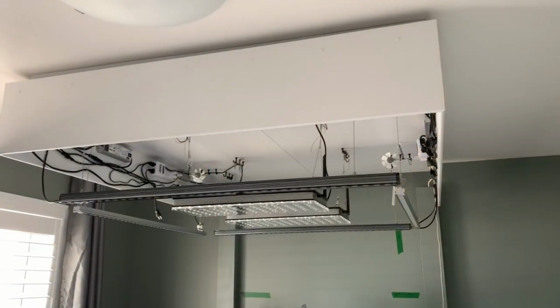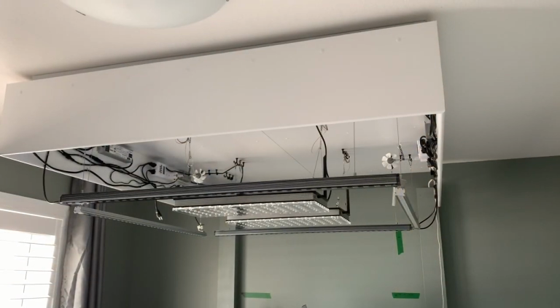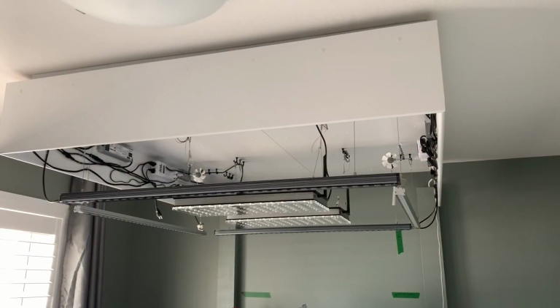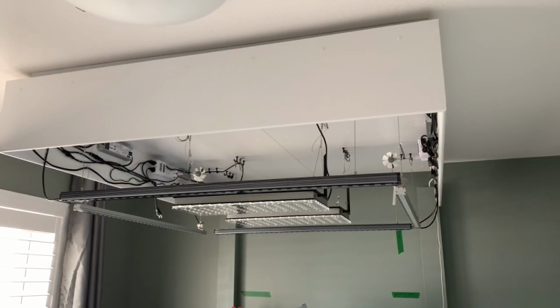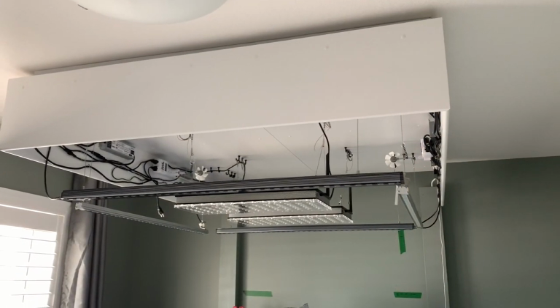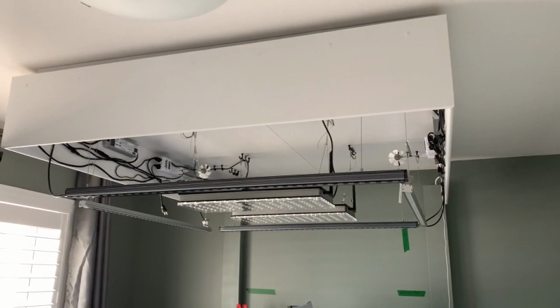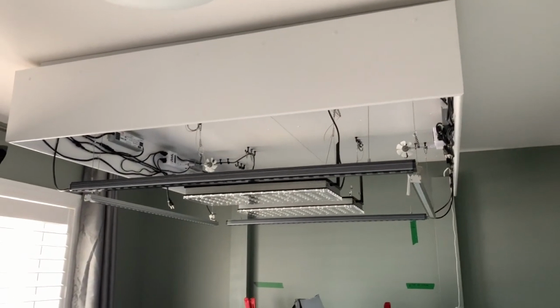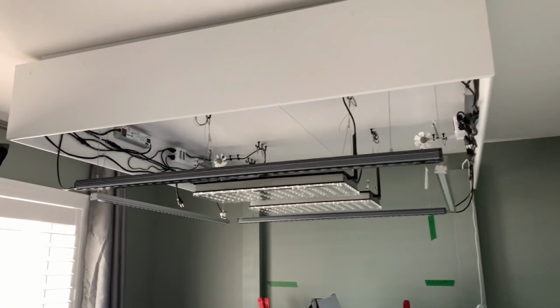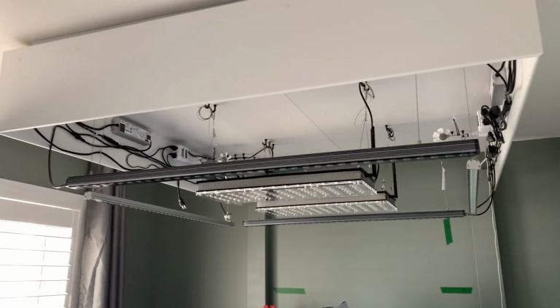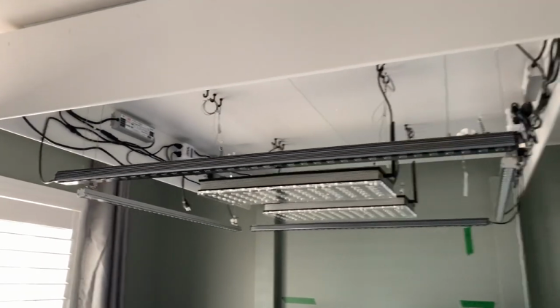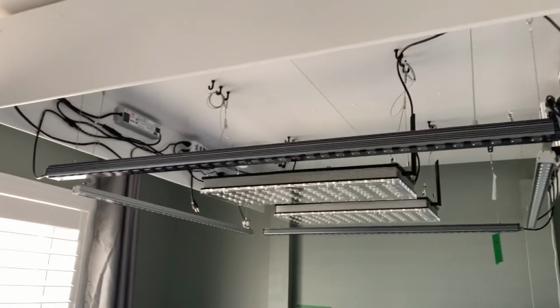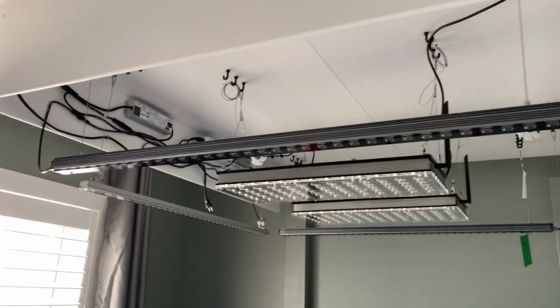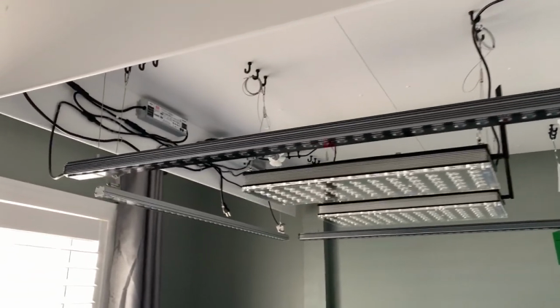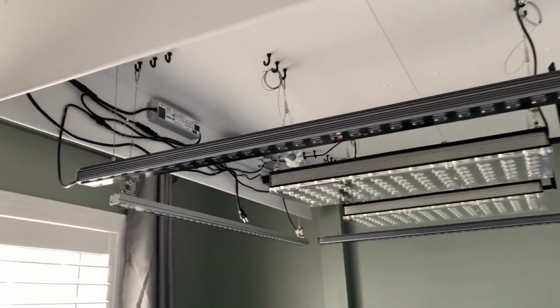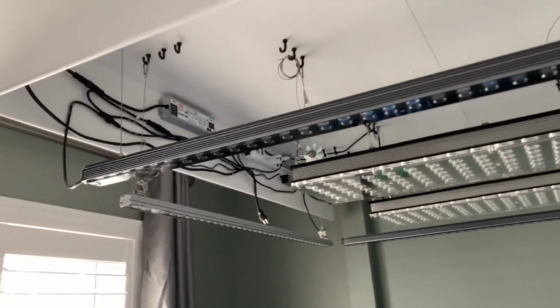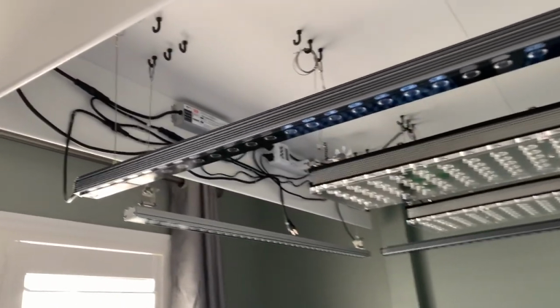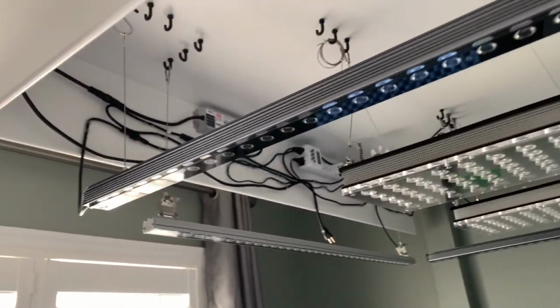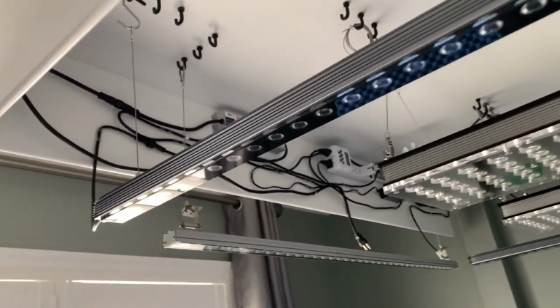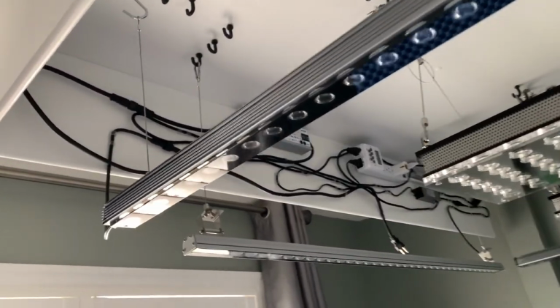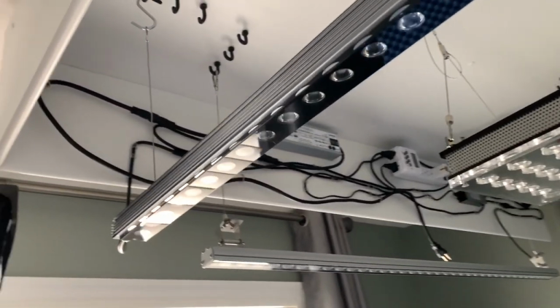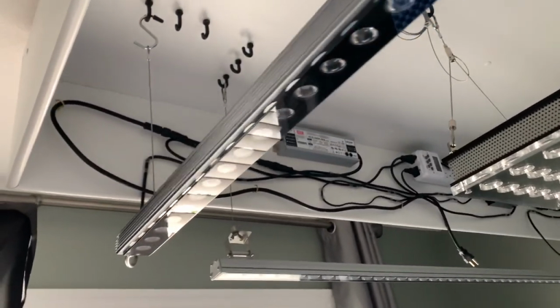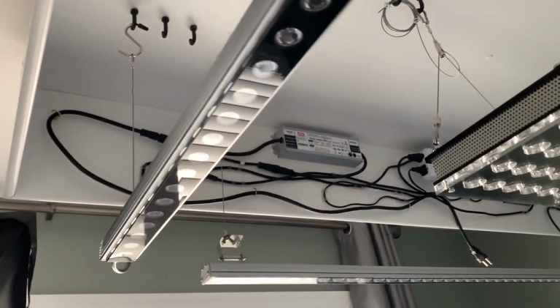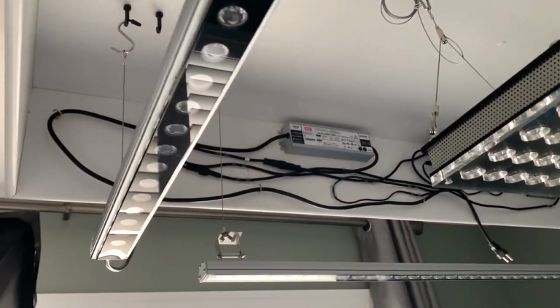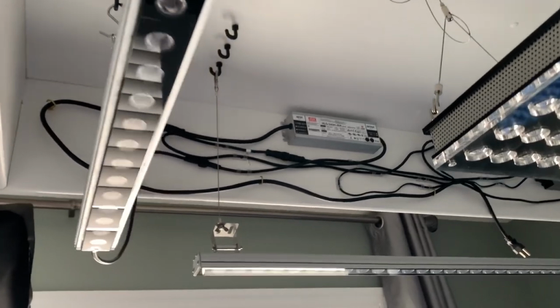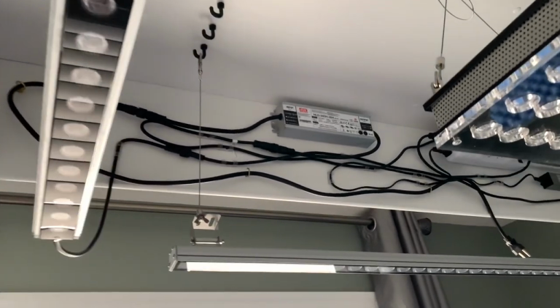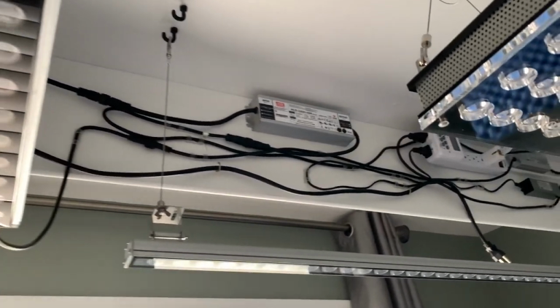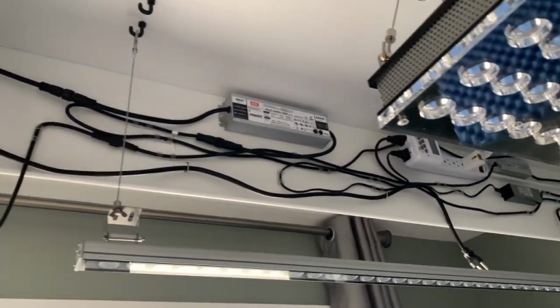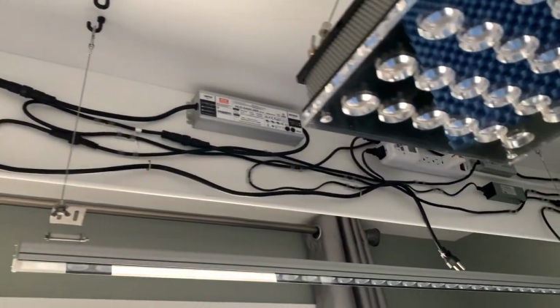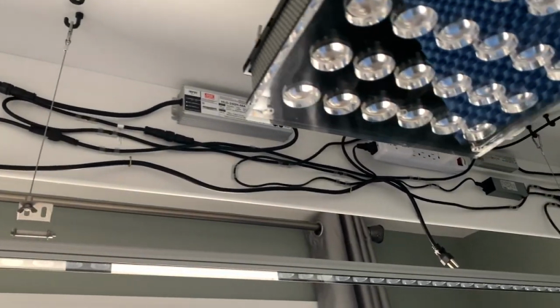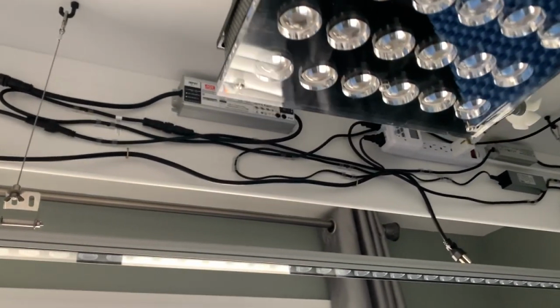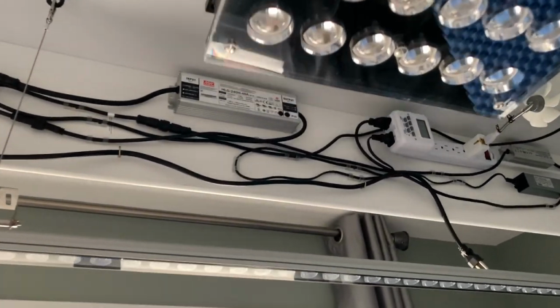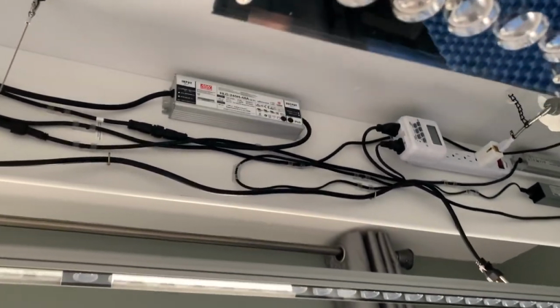In addition to the two Orfec Atlantics, I have two Orfec OR2 120s and two uber cheap AliExpress Blue Plus bars.